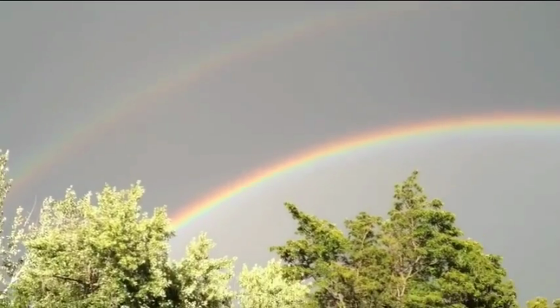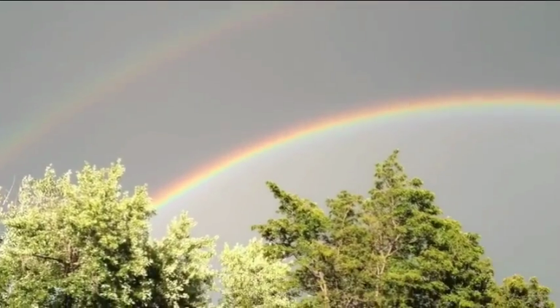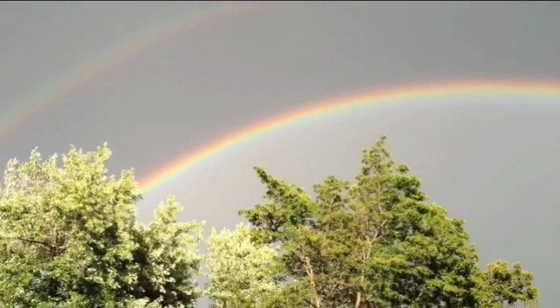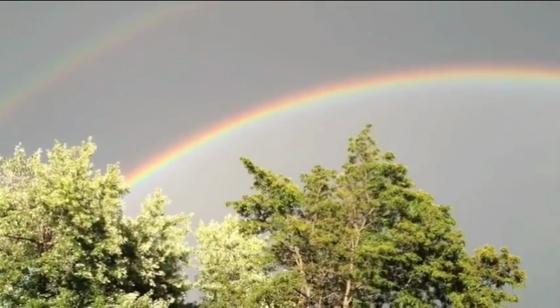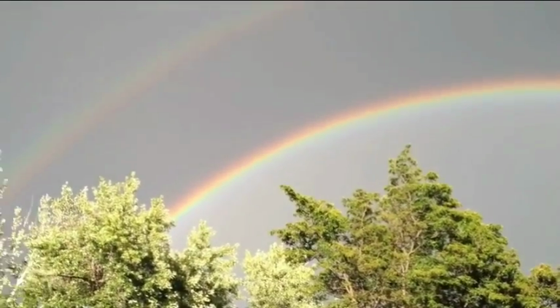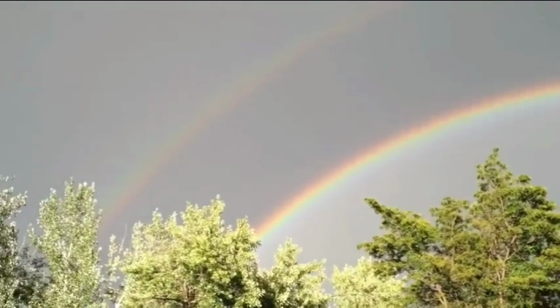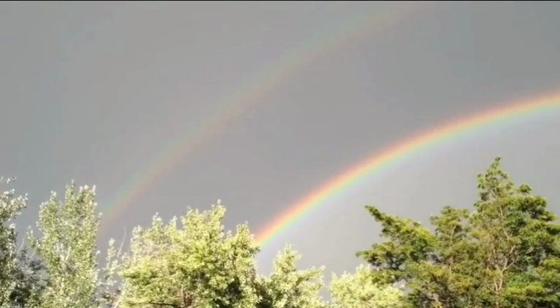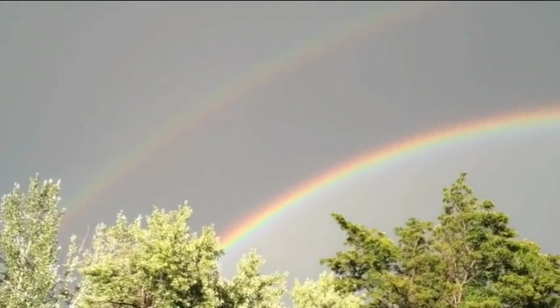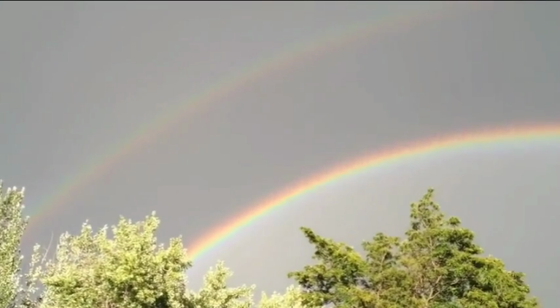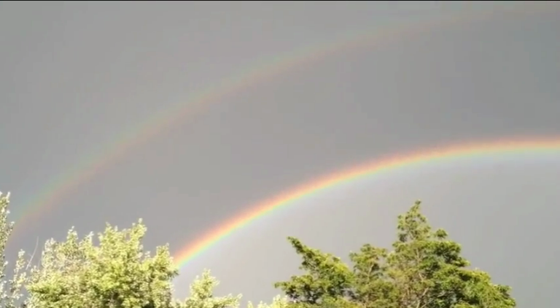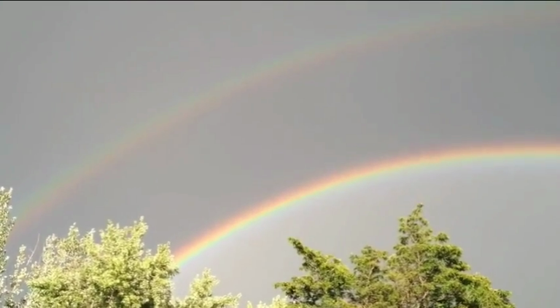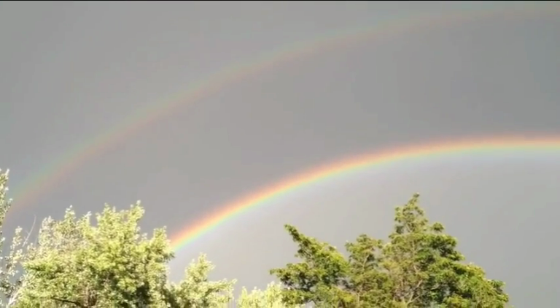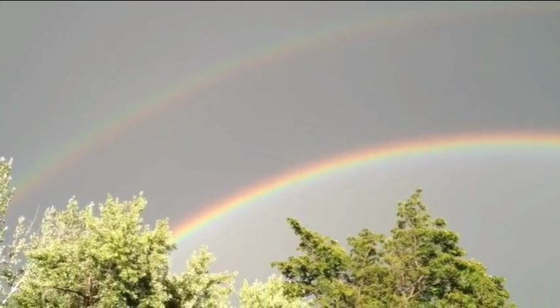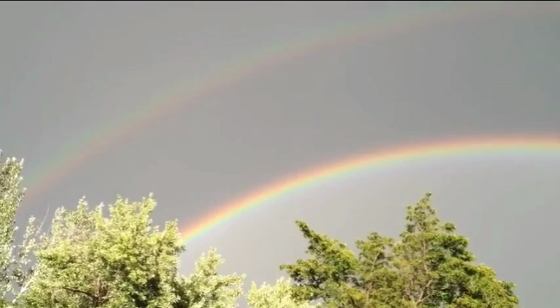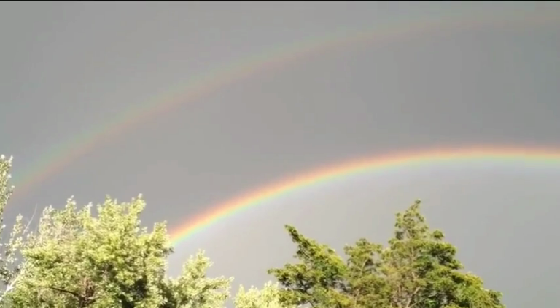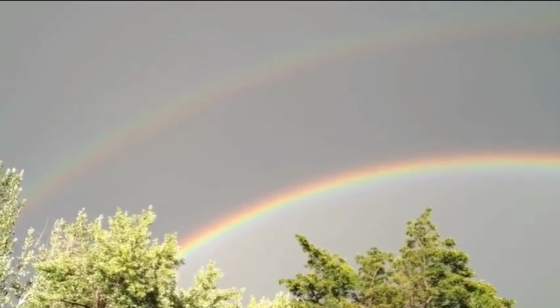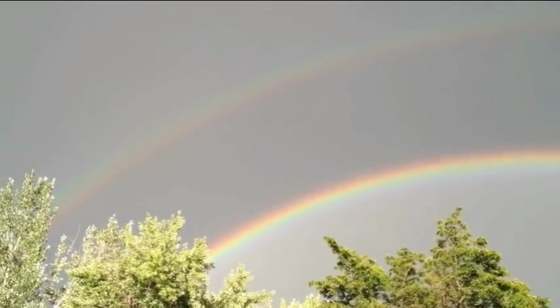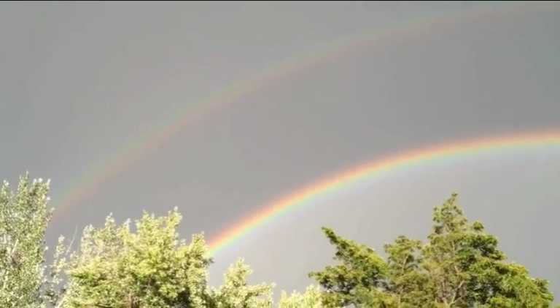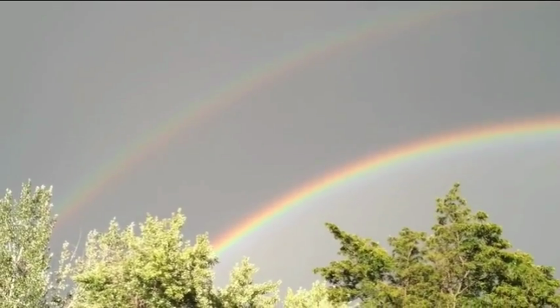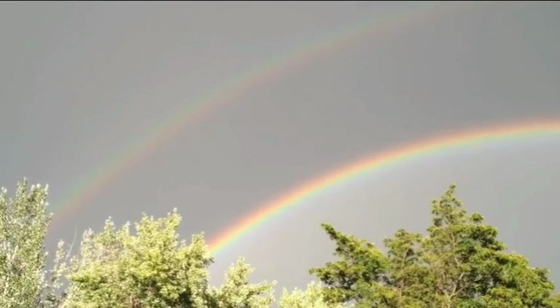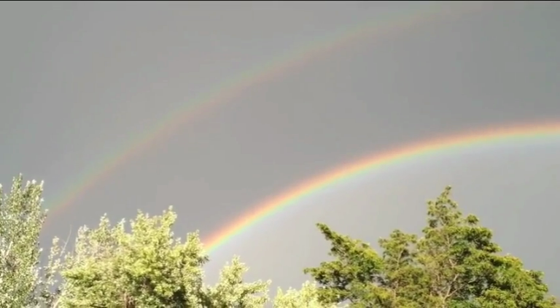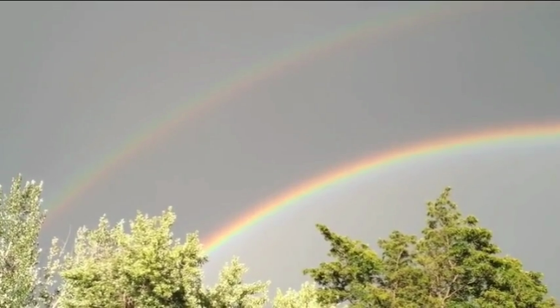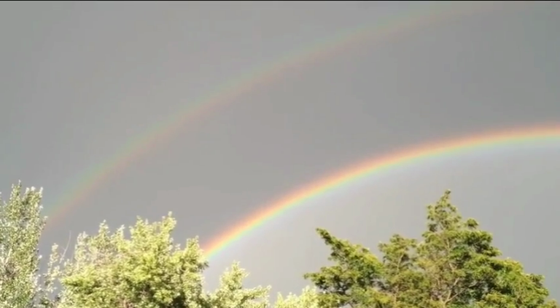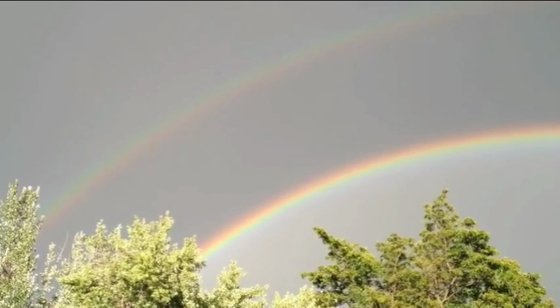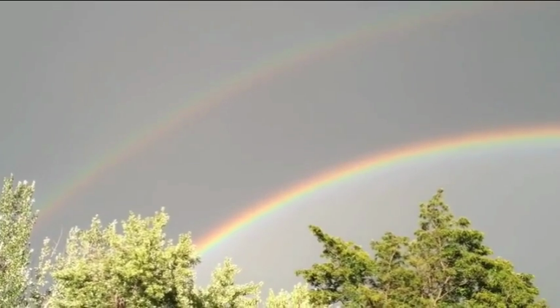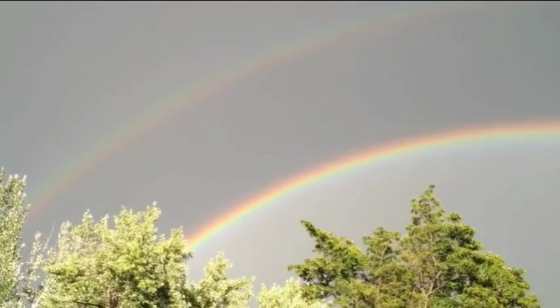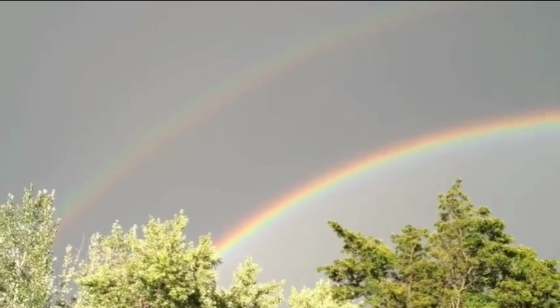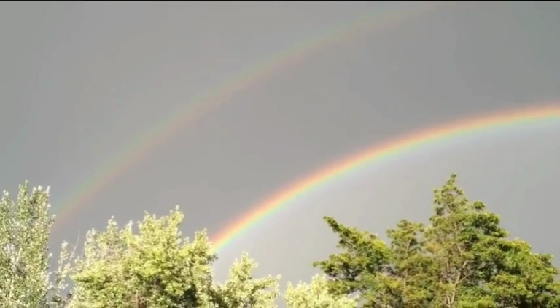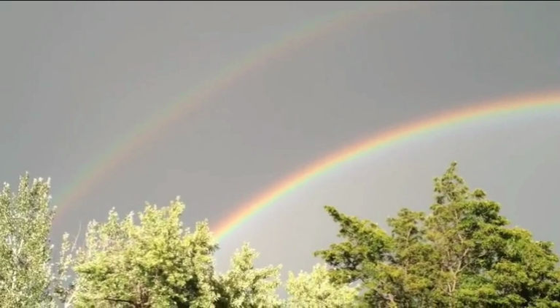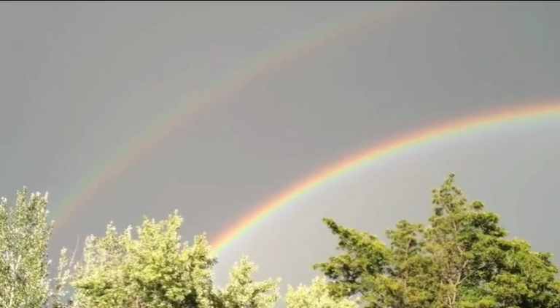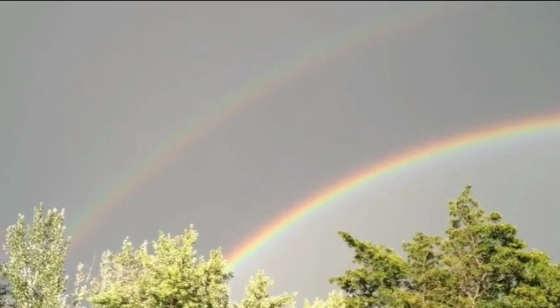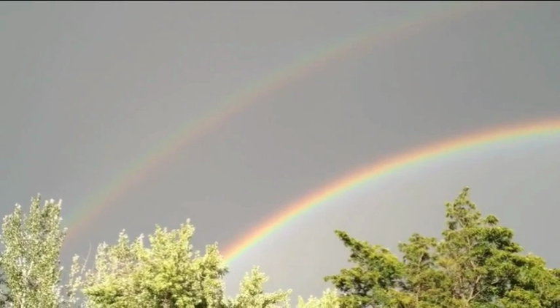And then the secondary rainbow. Oh! Saw that! Was that lightning up there? I'll have to check the video when I'm done here. Maybe it was. I'm thinking that was lightning. Holy crap. Alright, I'm not gonna hang out here too much longer.